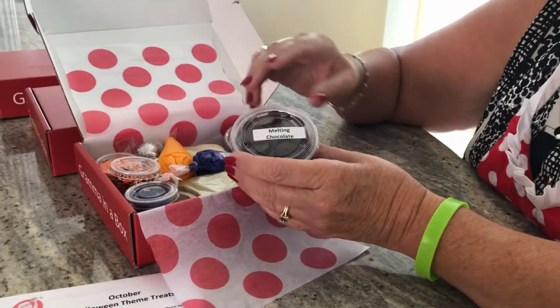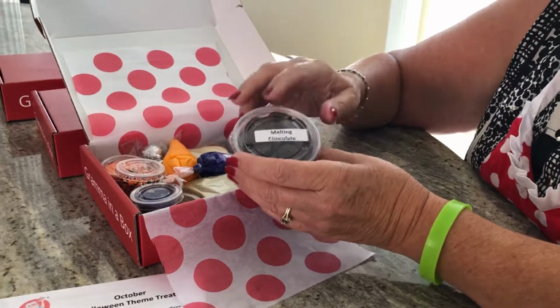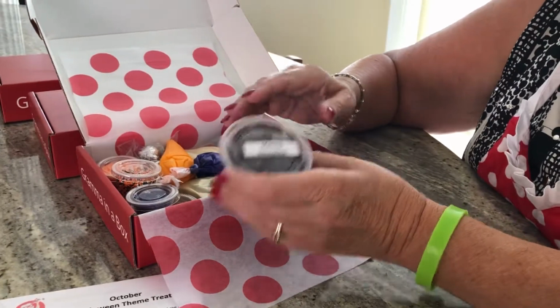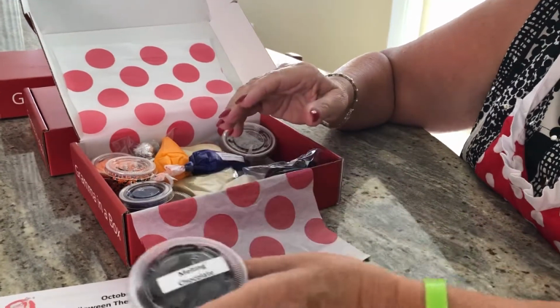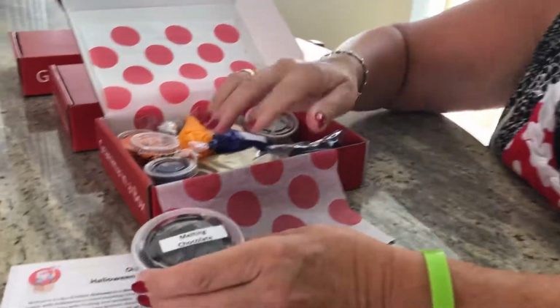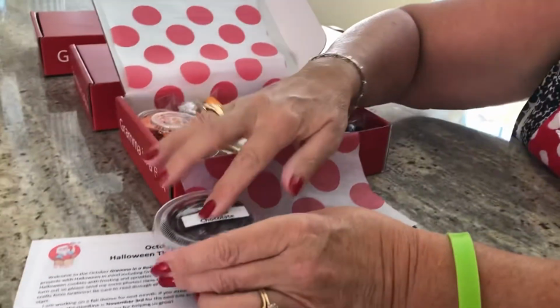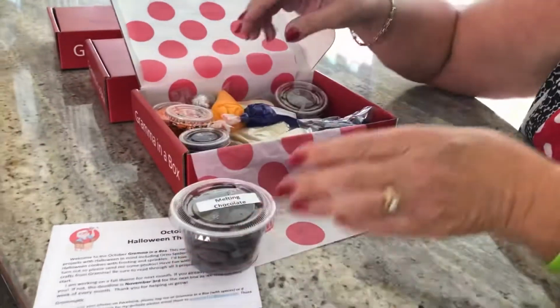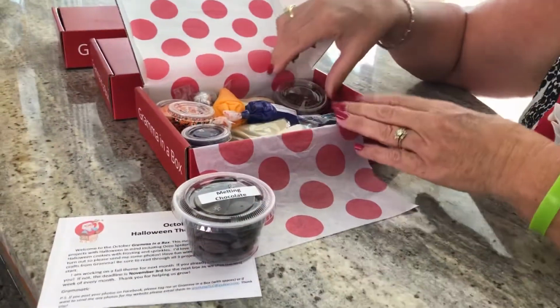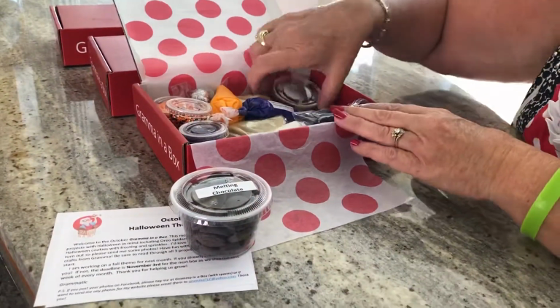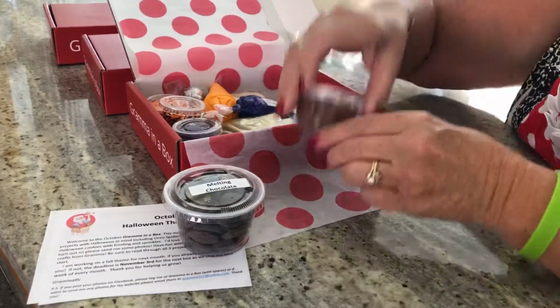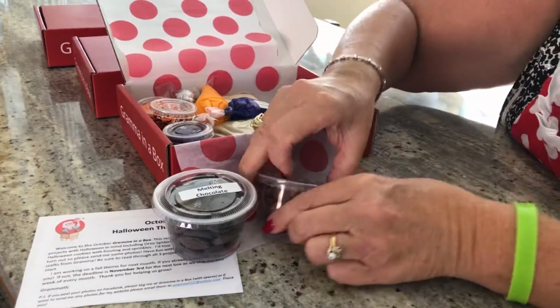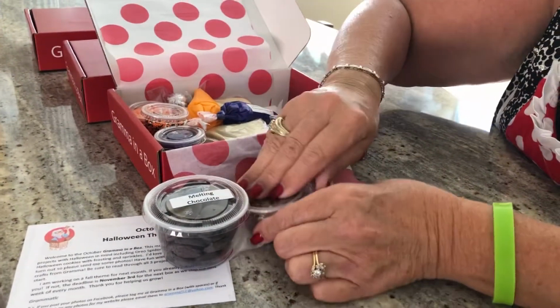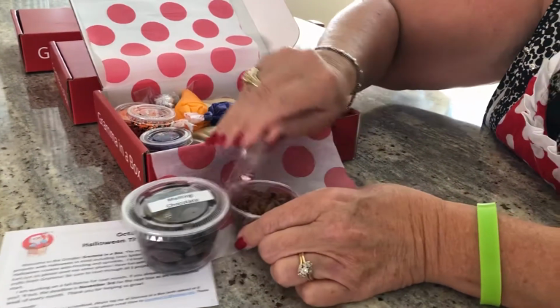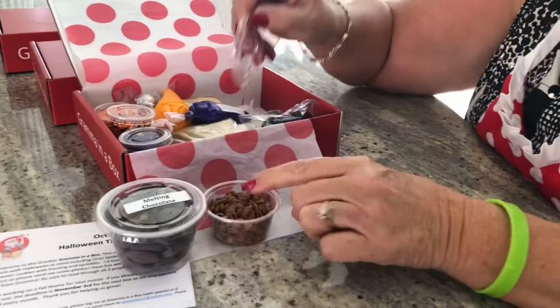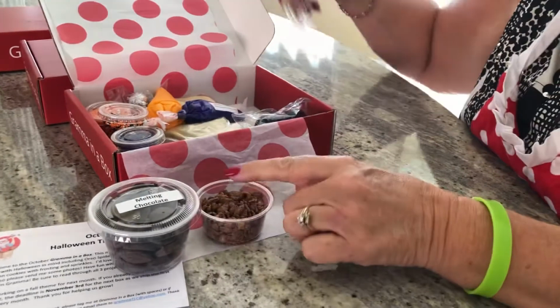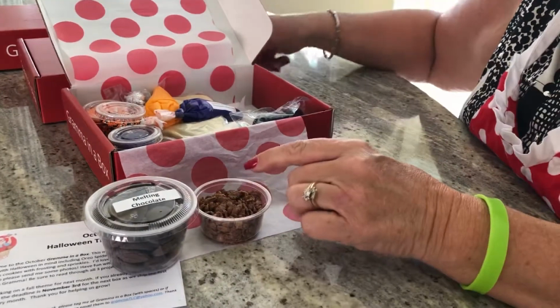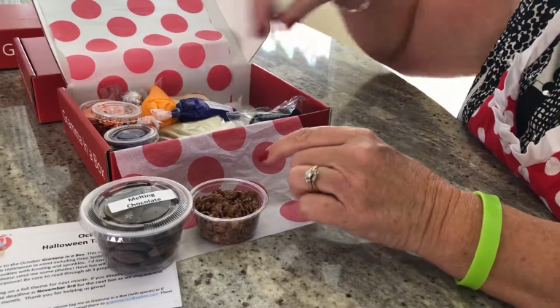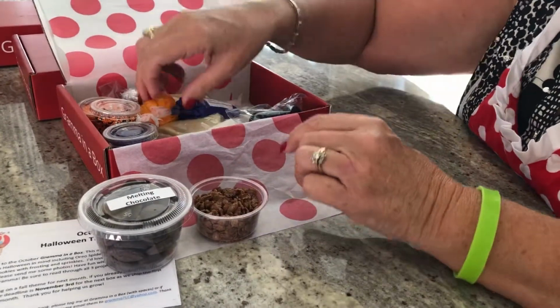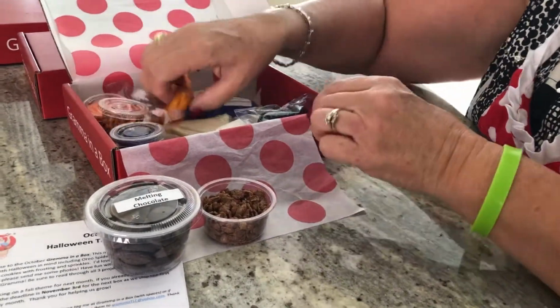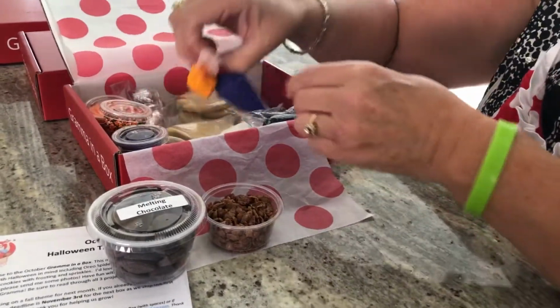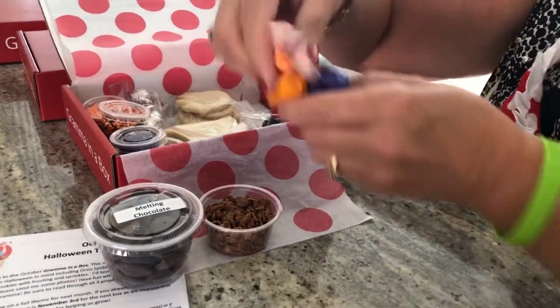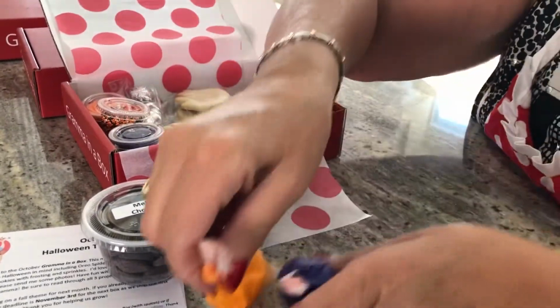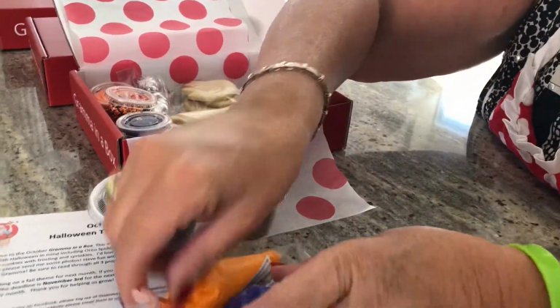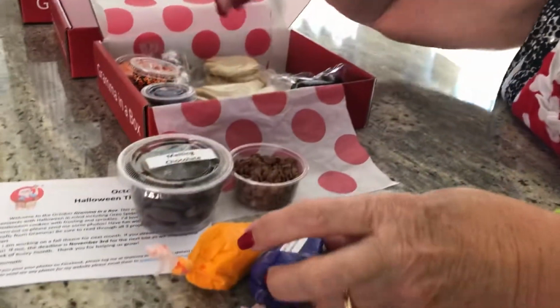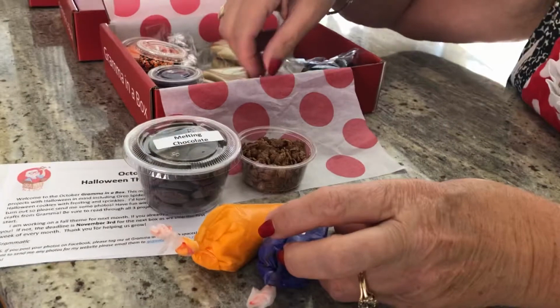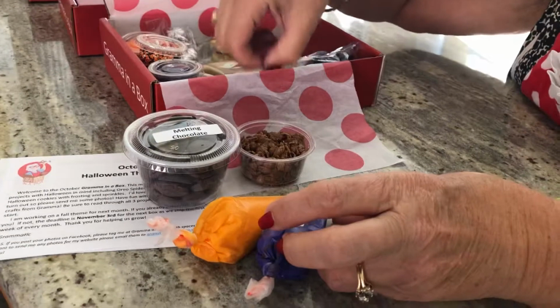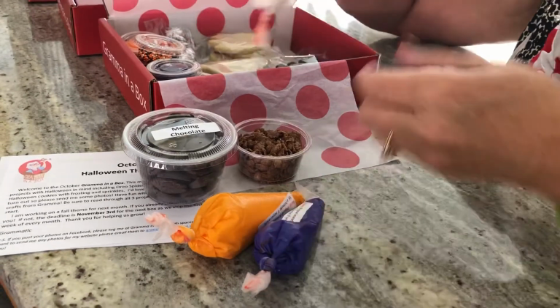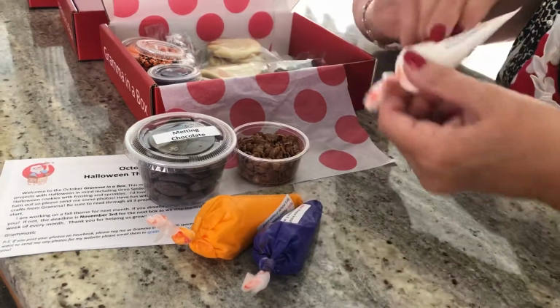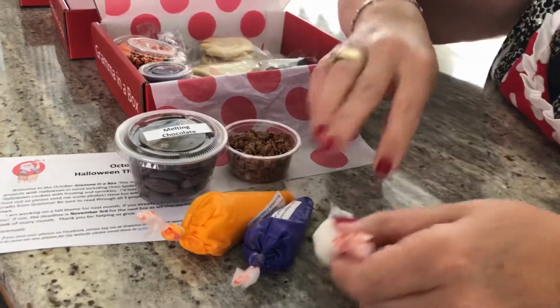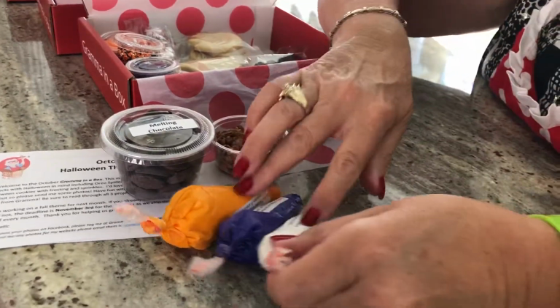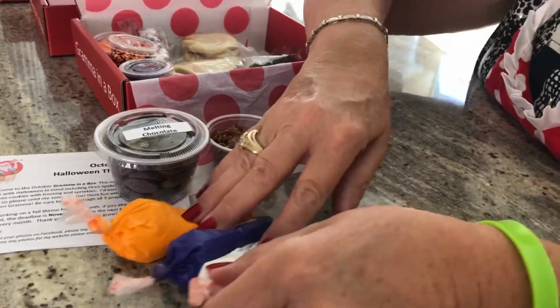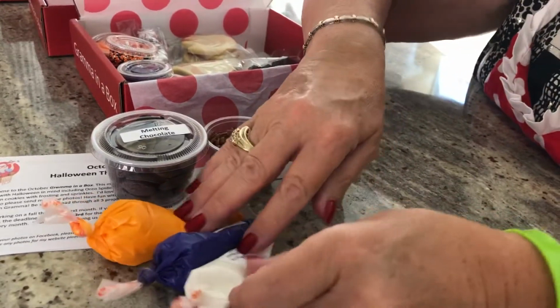Now, every month you're going to have chocolate. This month it's dark chocolate. And I'm going to have chocolate rice krispies this month. And we're going to have three colors. You can probably guess the theme for October is going to be Halloween.